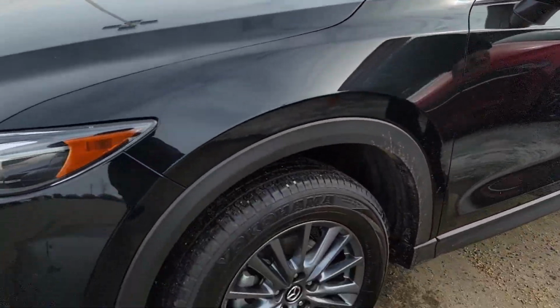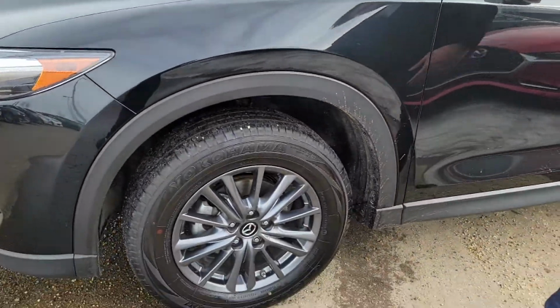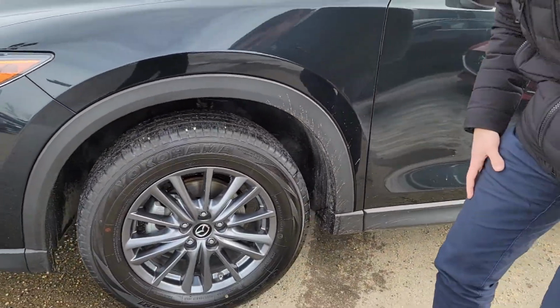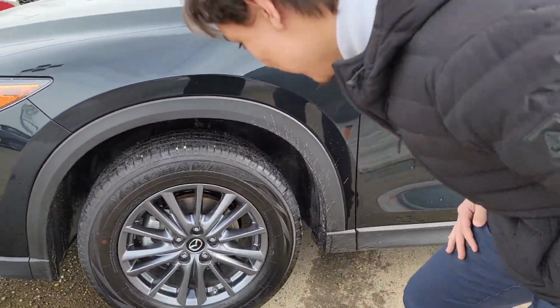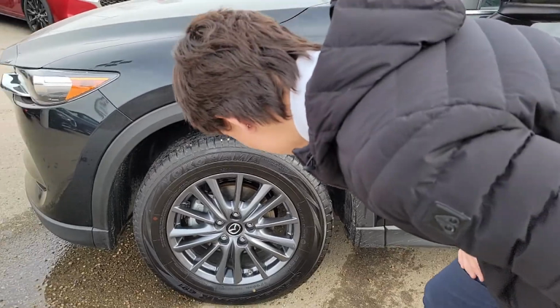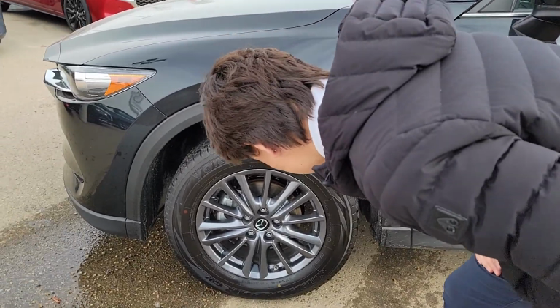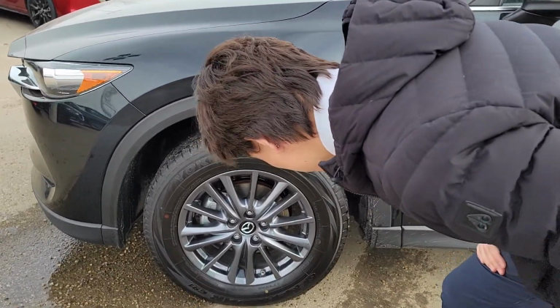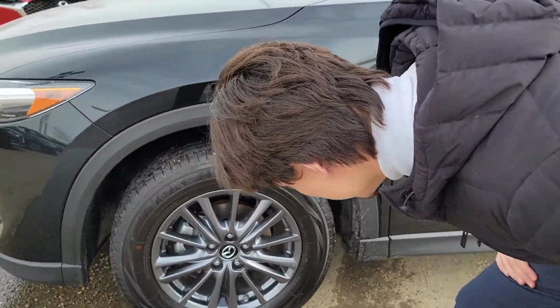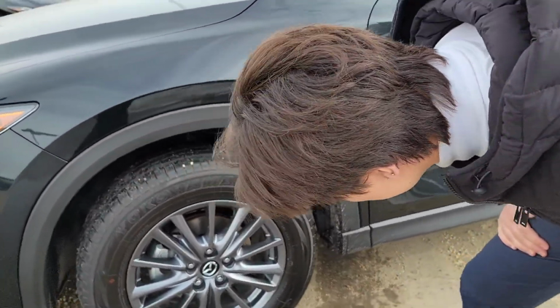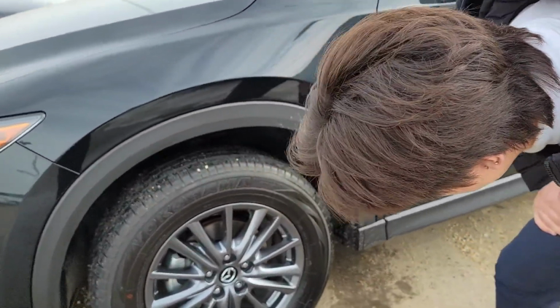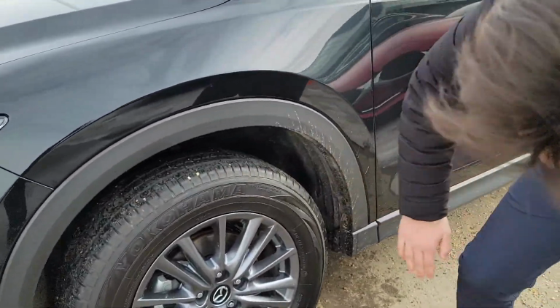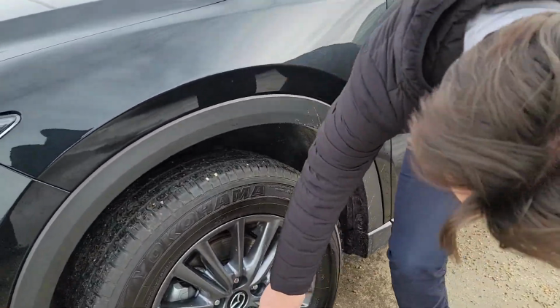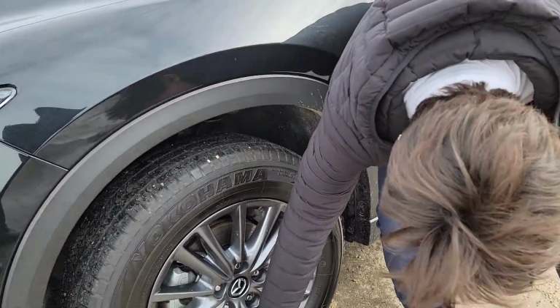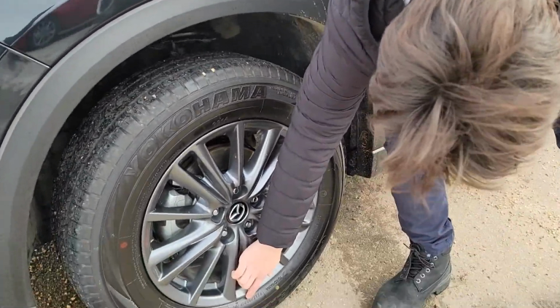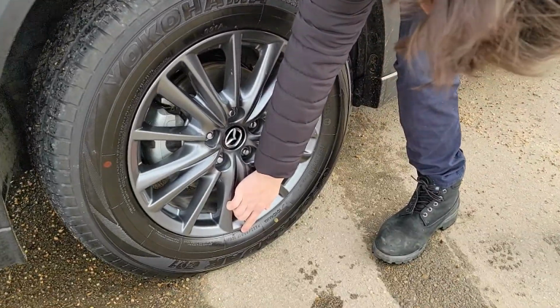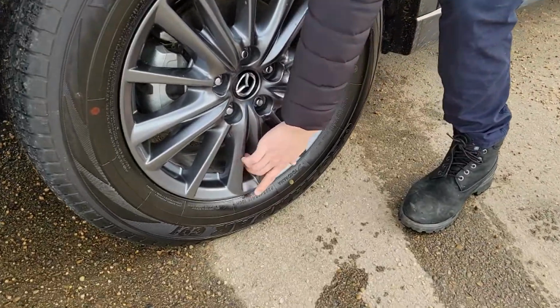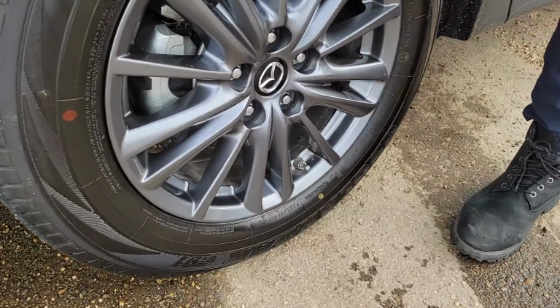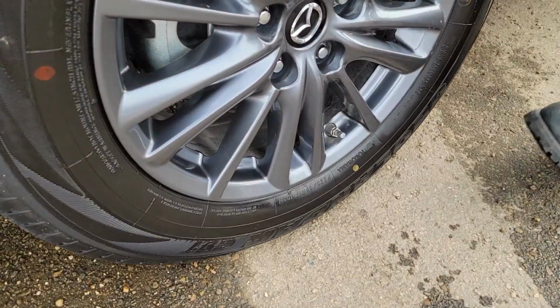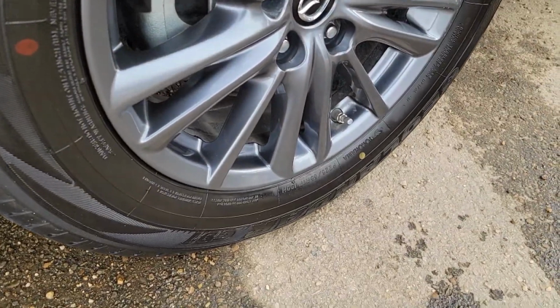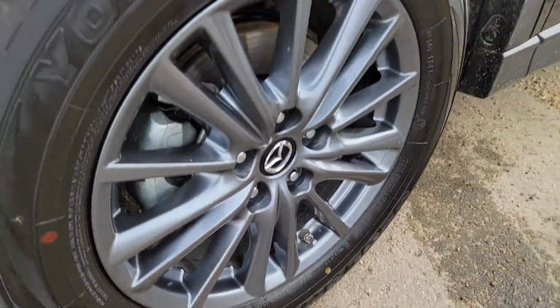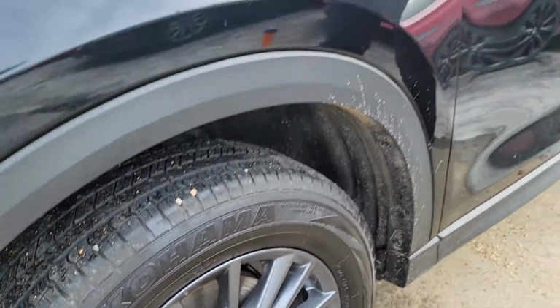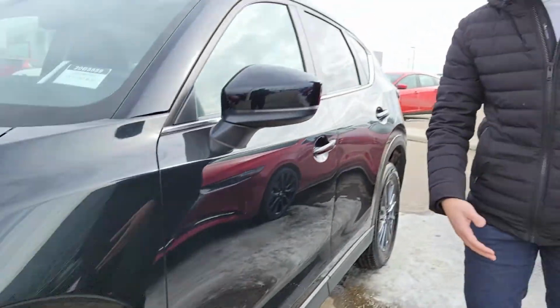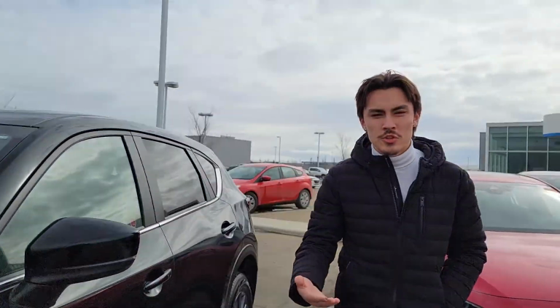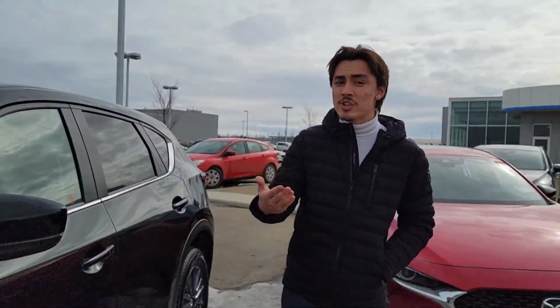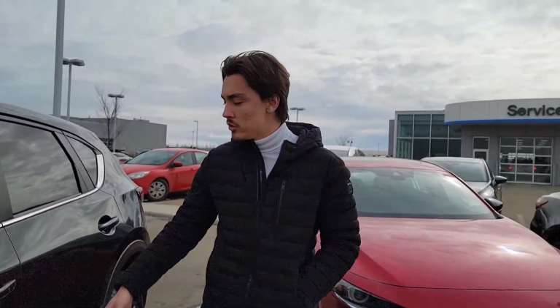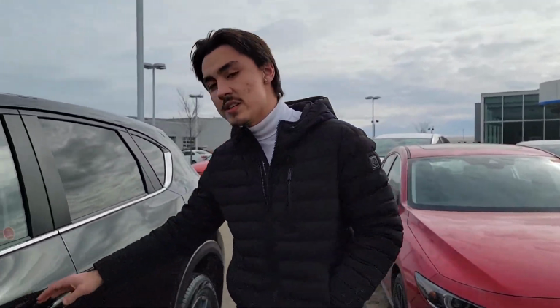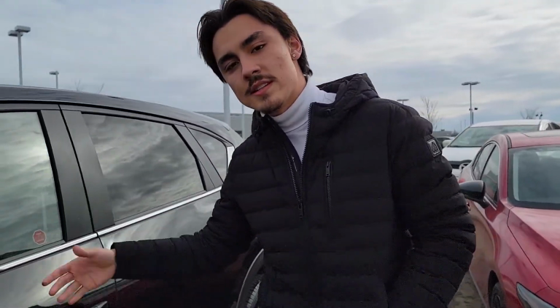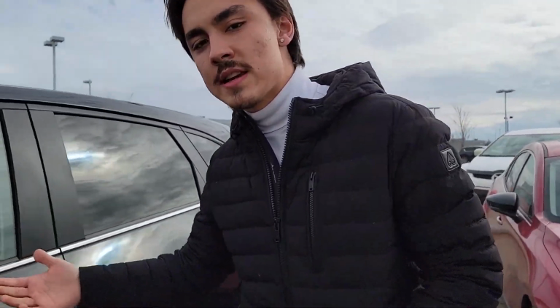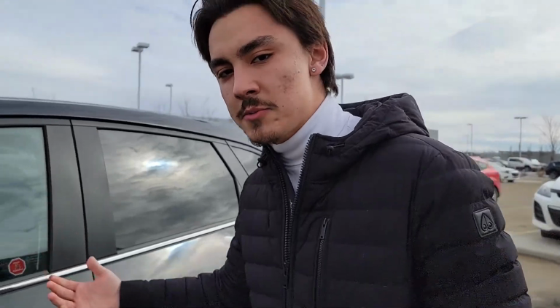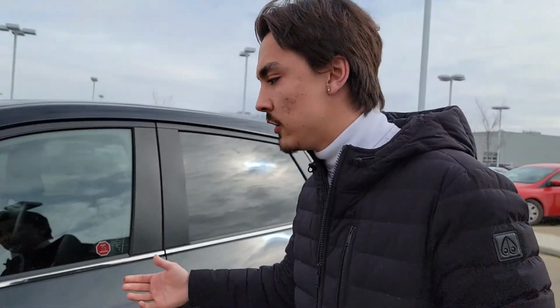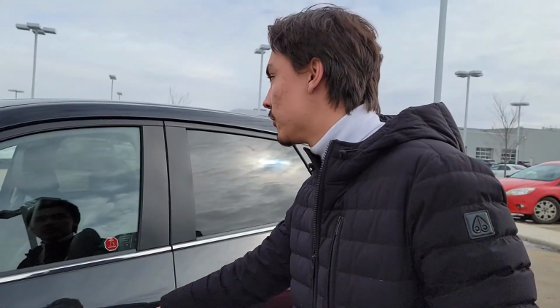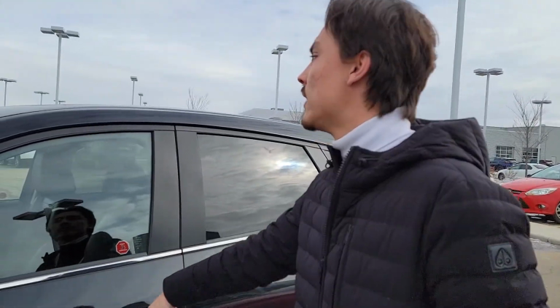Now, let's check the tire — I'll show you a little trick right here. You can check the tire size right here: R17, so the 17-inch rims. So if you want to check on your CX-3 to see what size of rims you have, you can feel free to do that.